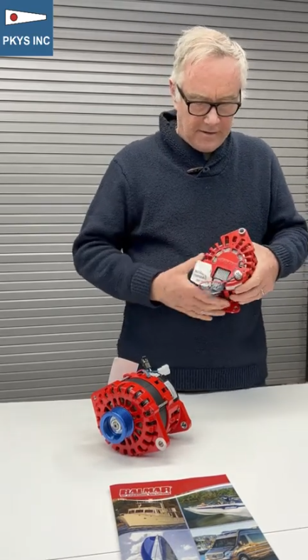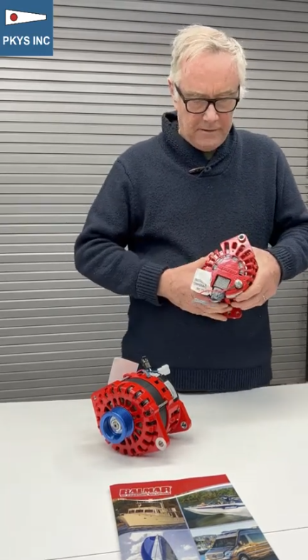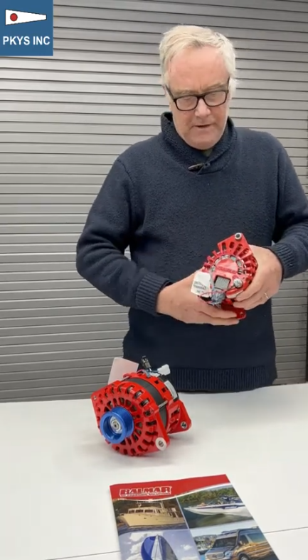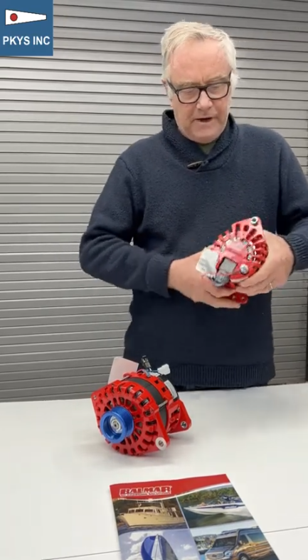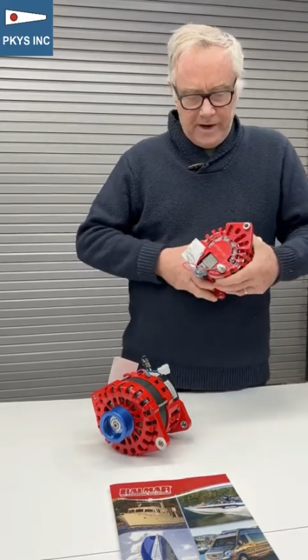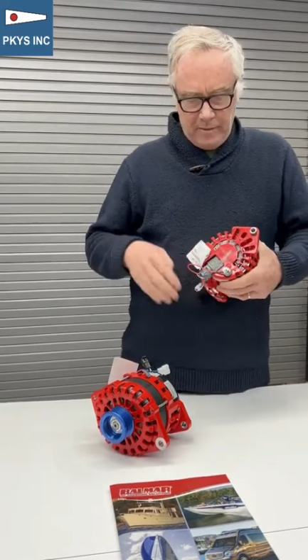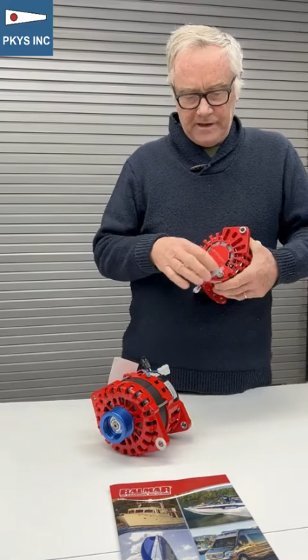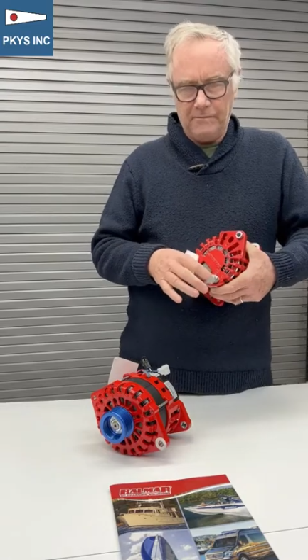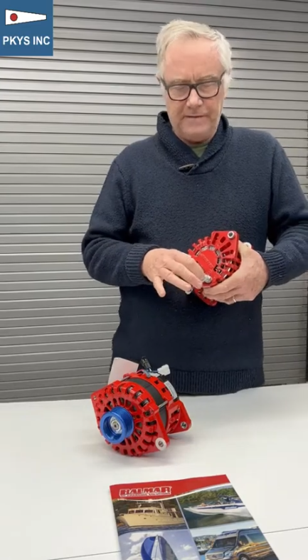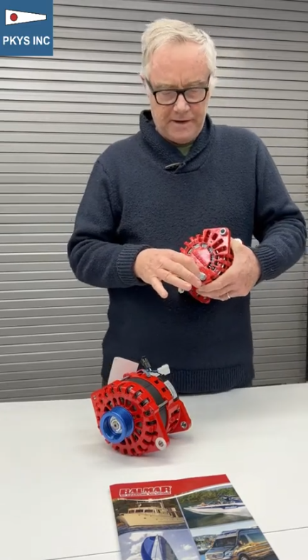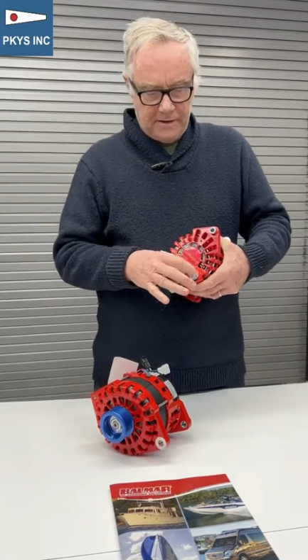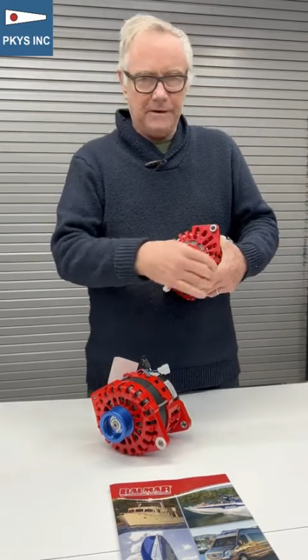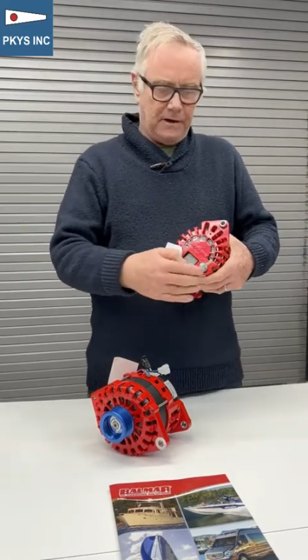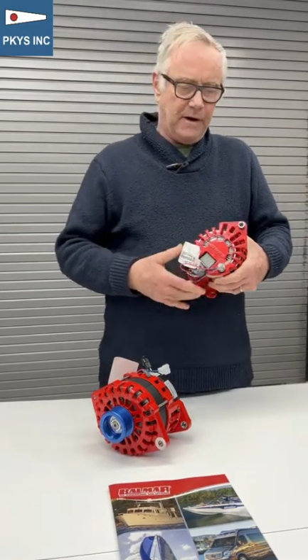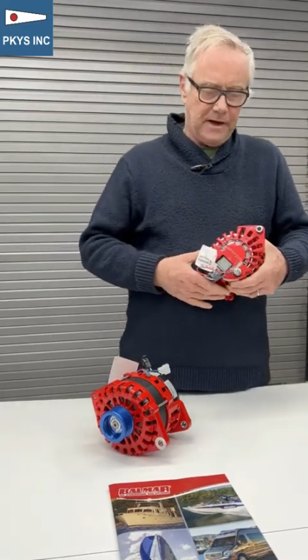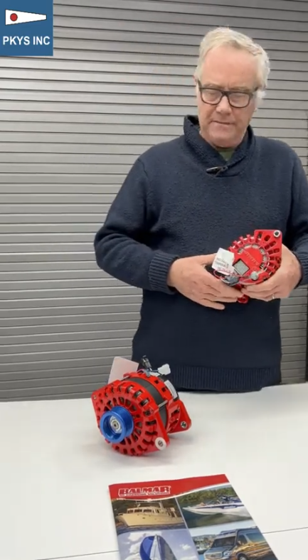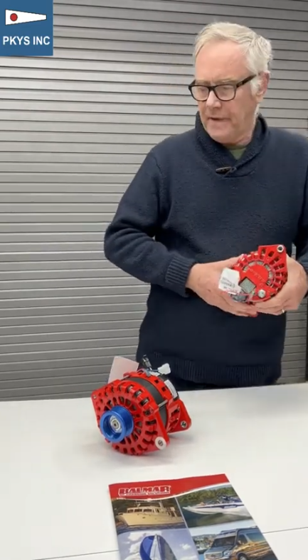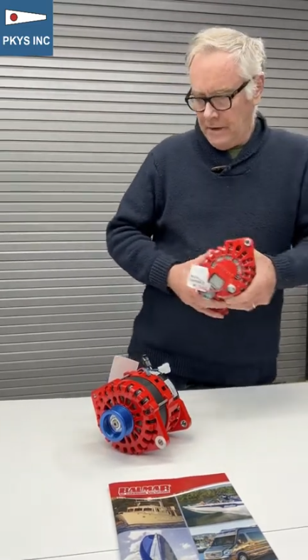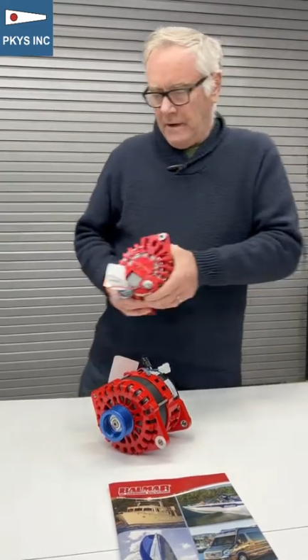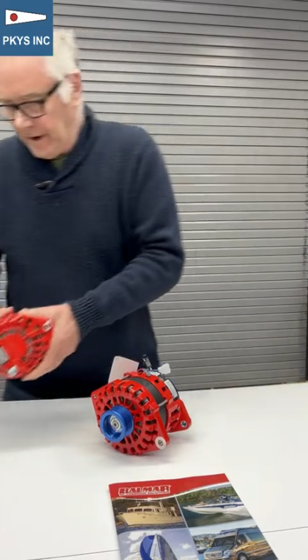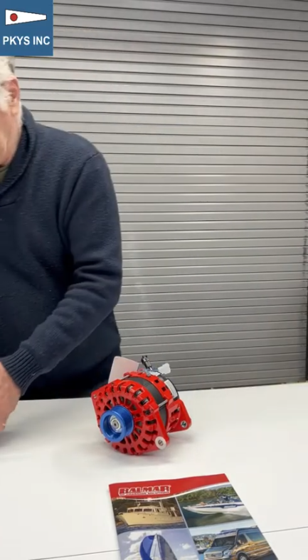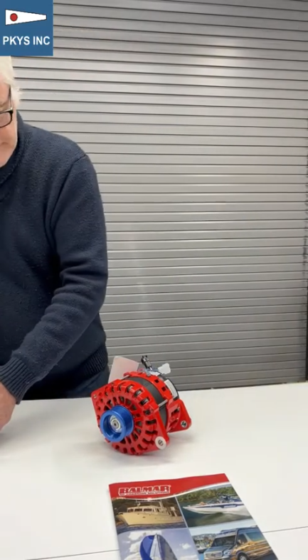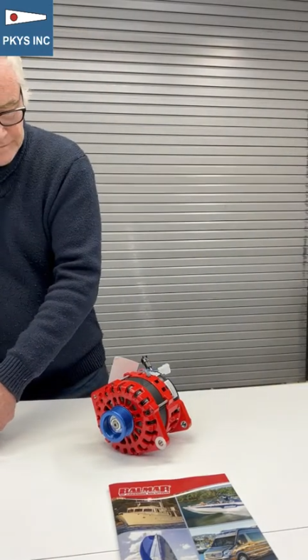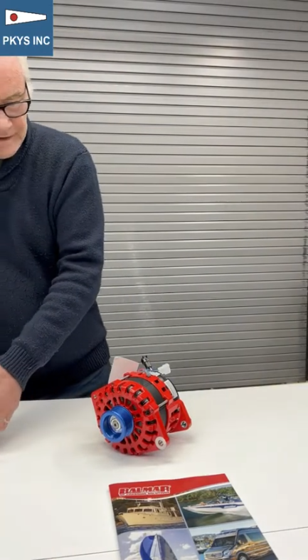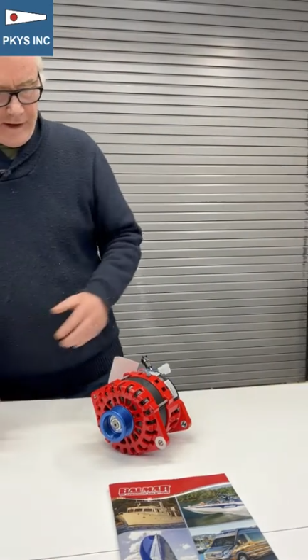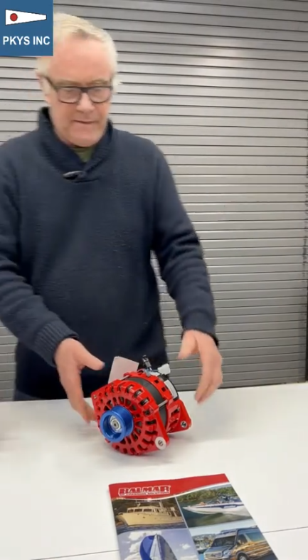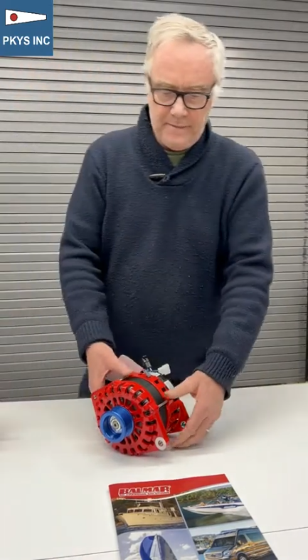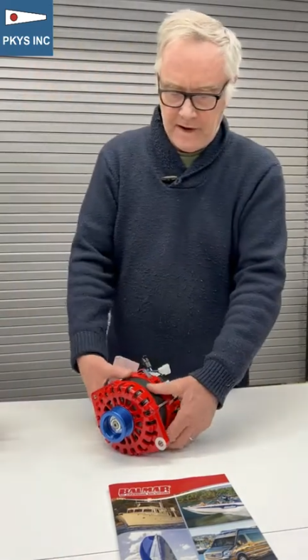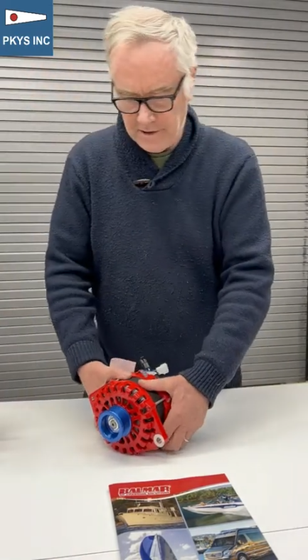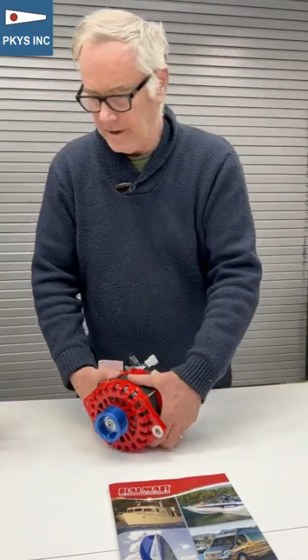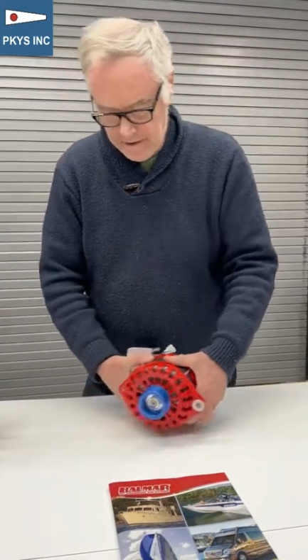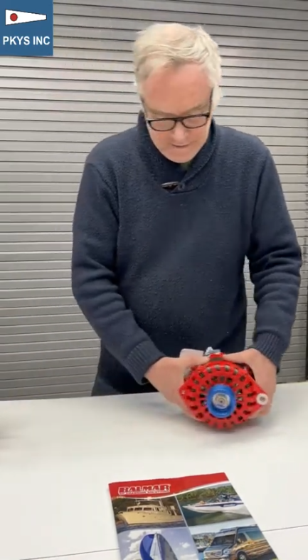On this alternator, the output terminal is not centered — it's right on the edge. So you have to pay attention when fitting it to make sure it's not going to hit other parts of the engine.